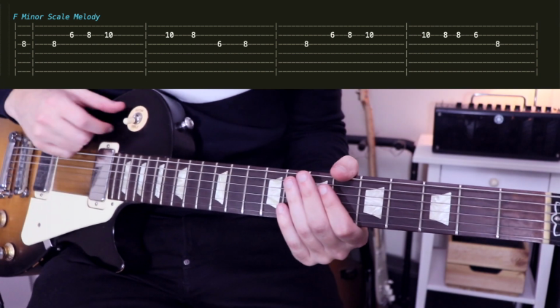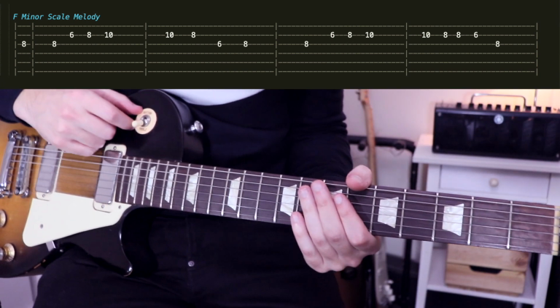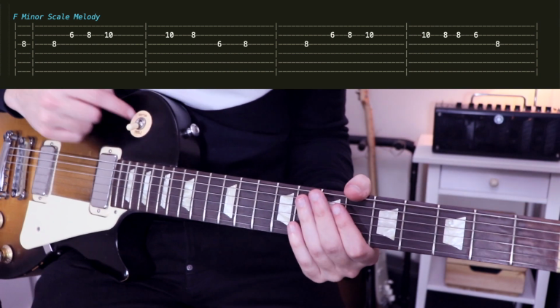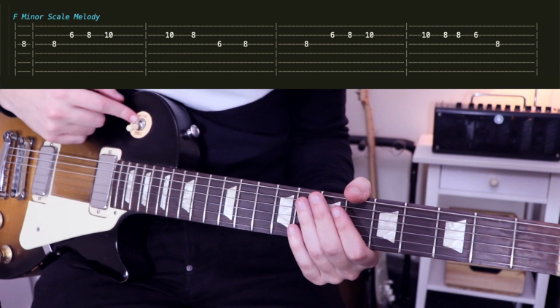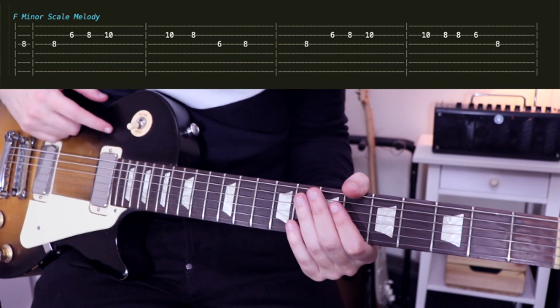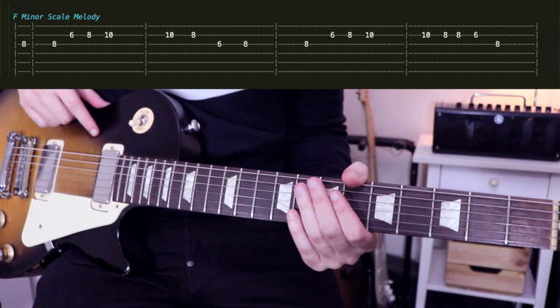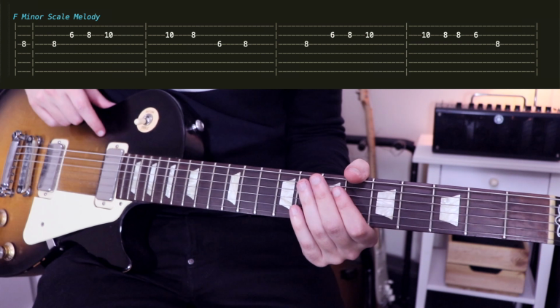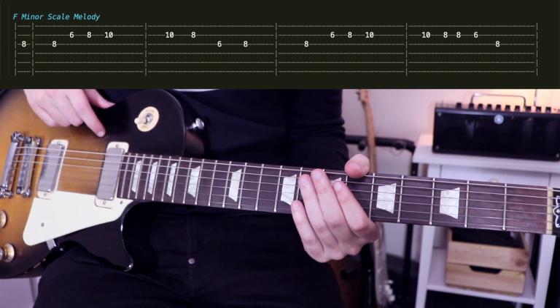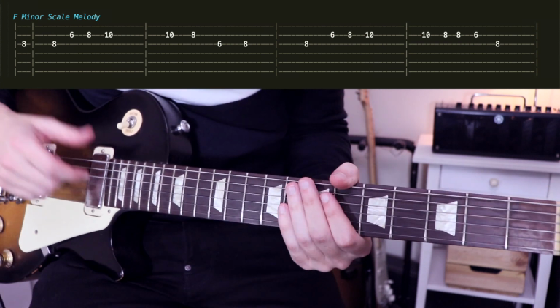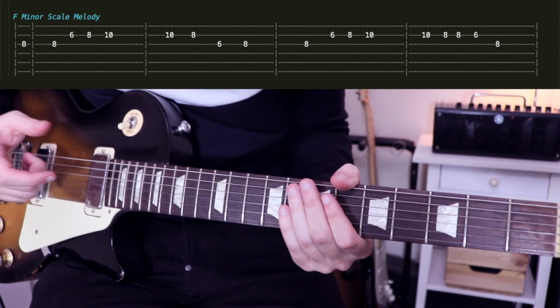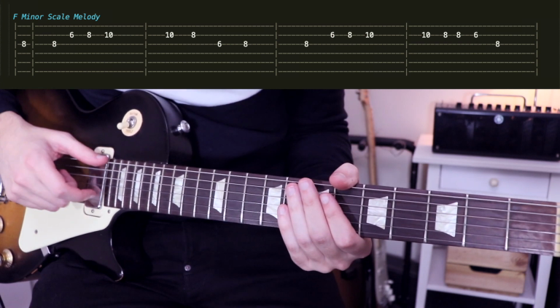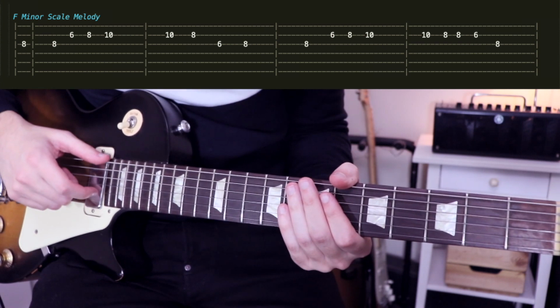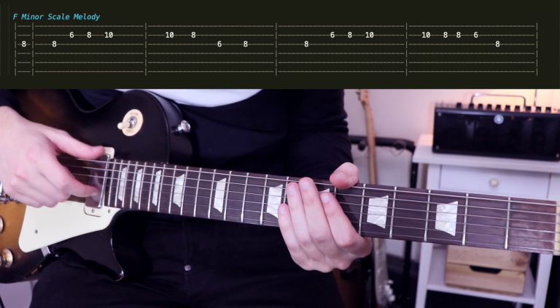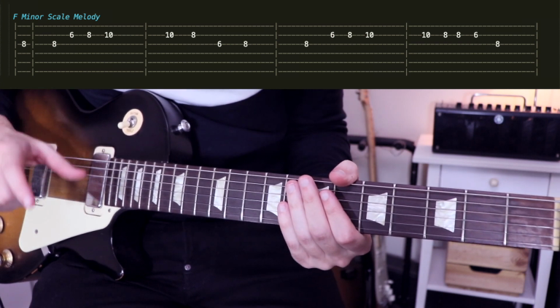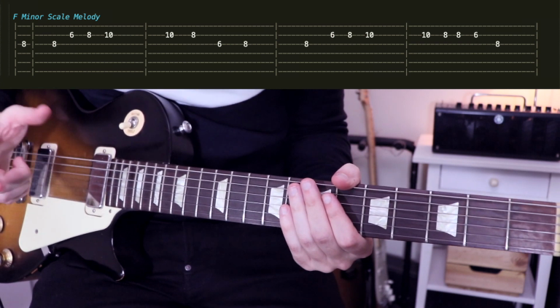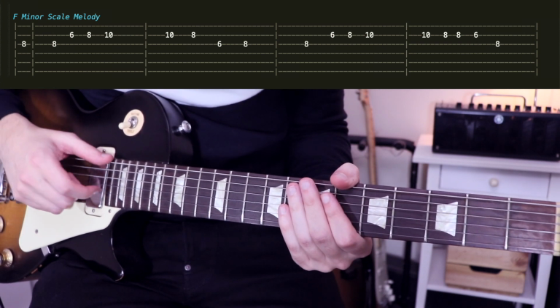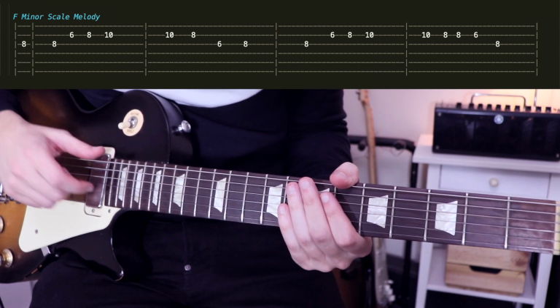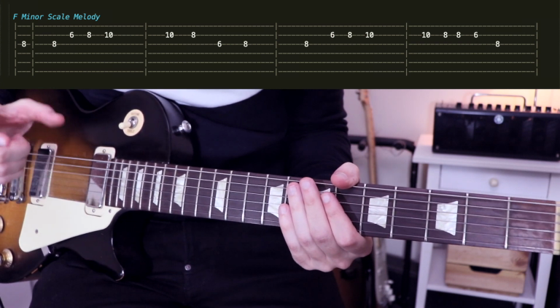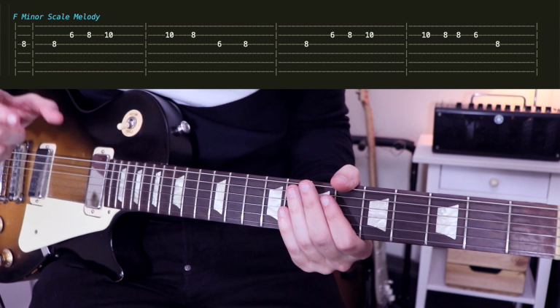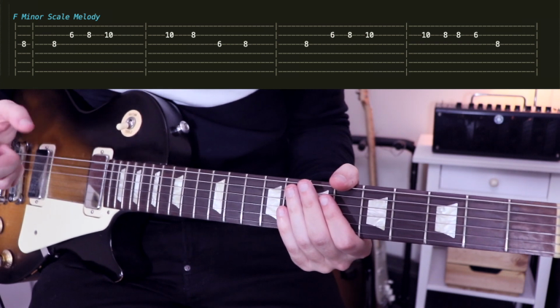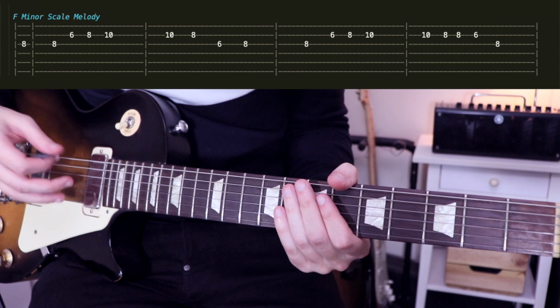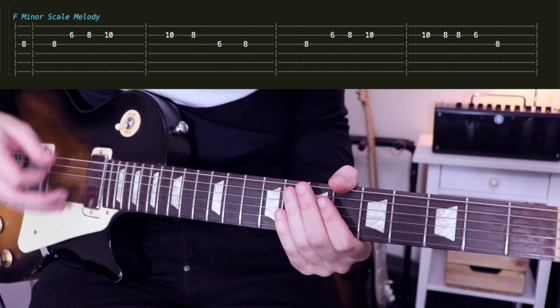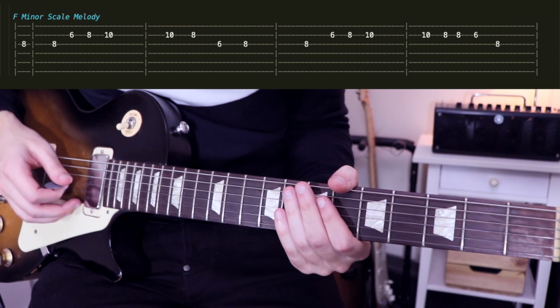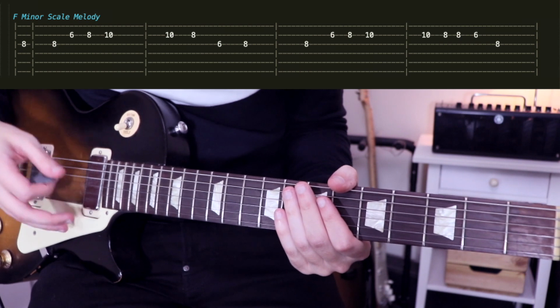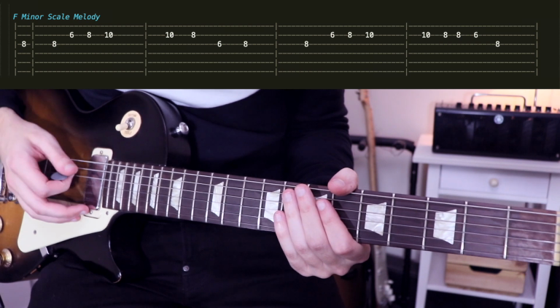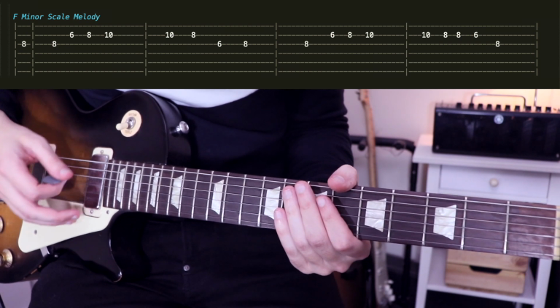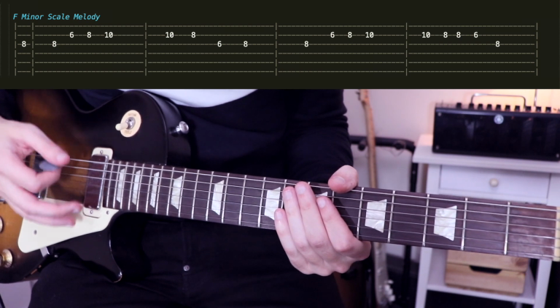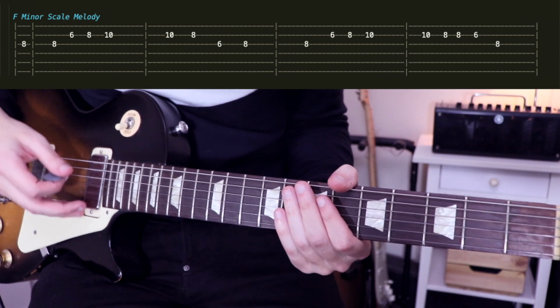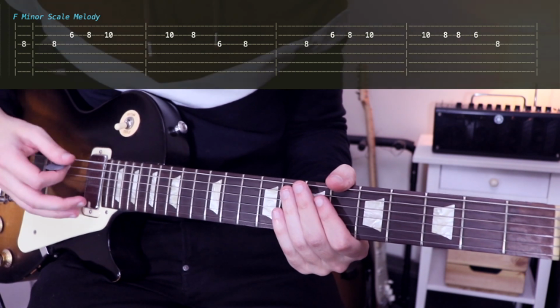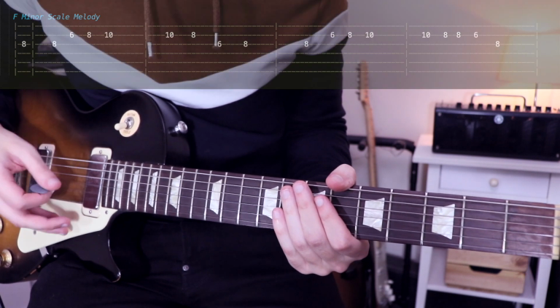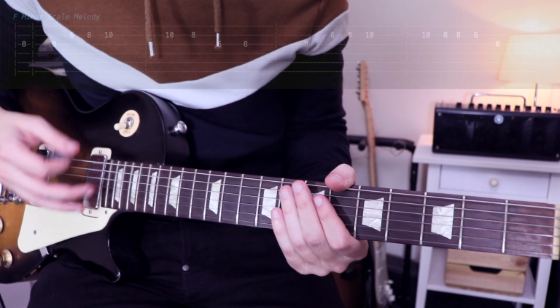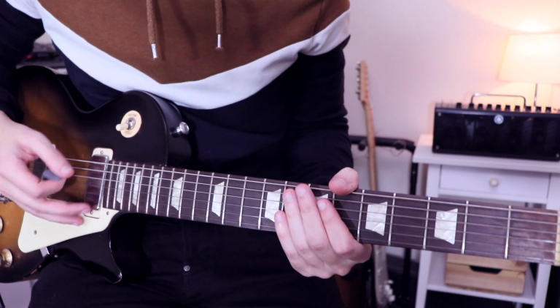By the way, I use the bridge pickup of my Les Paul. And I recommend you to play that riff not too clean but with a little bit of gain, just to have more dynamics and to sound a little bit better for that riff.